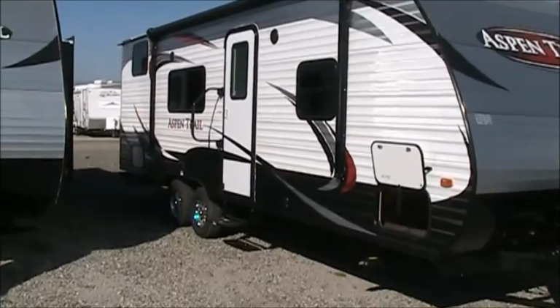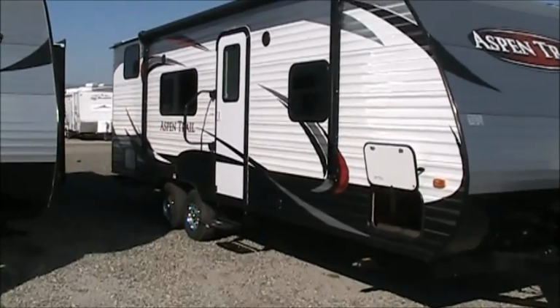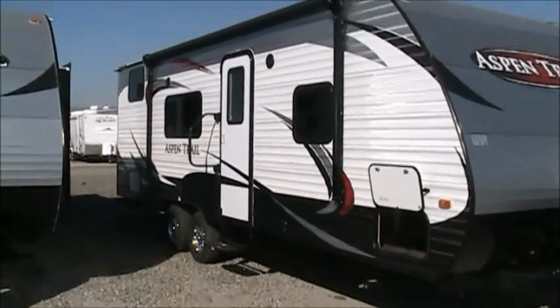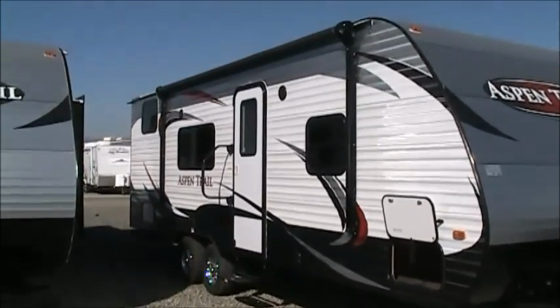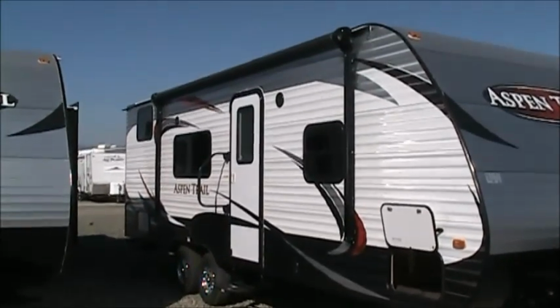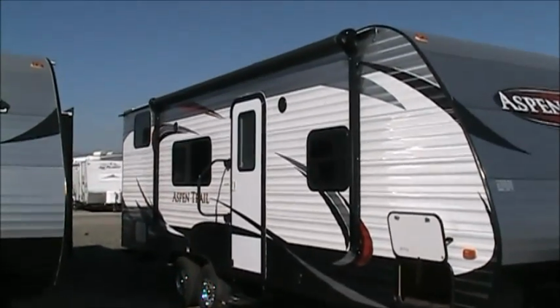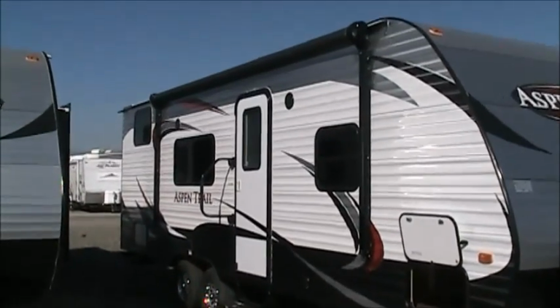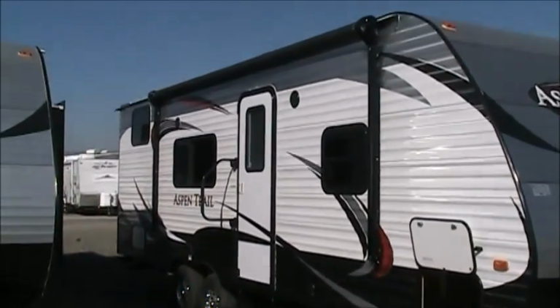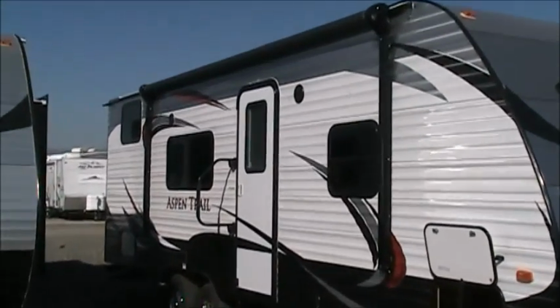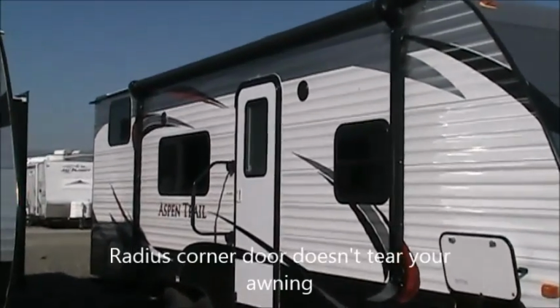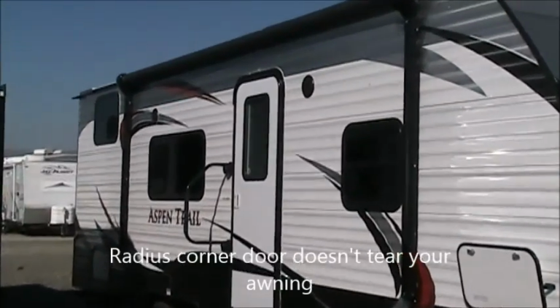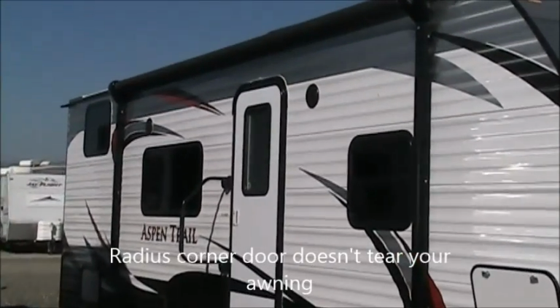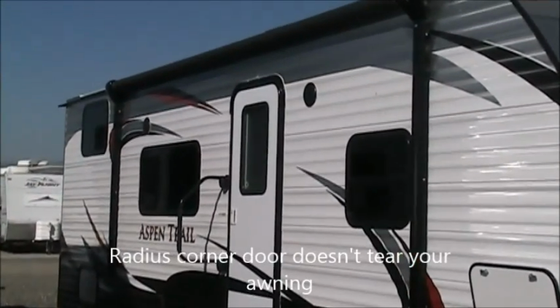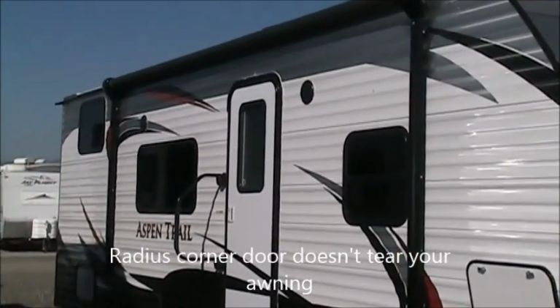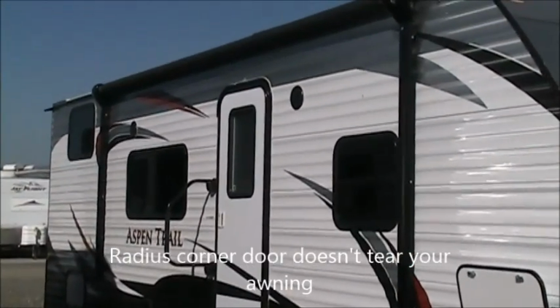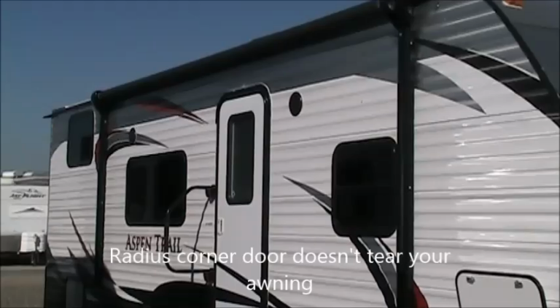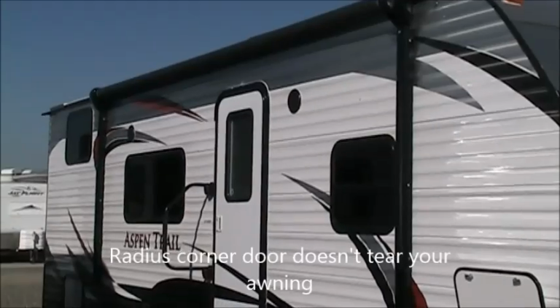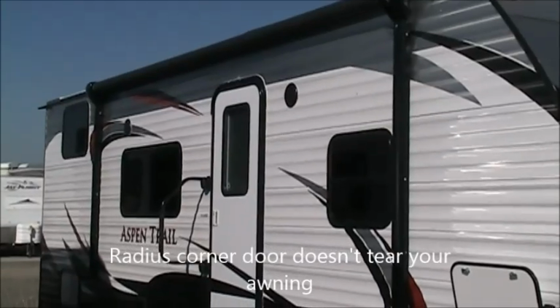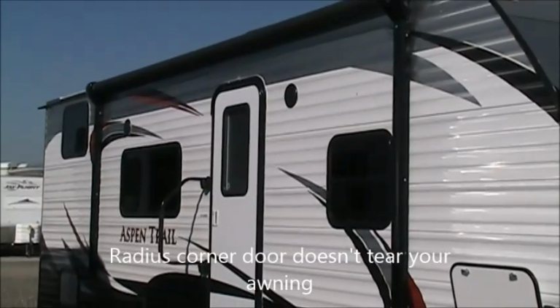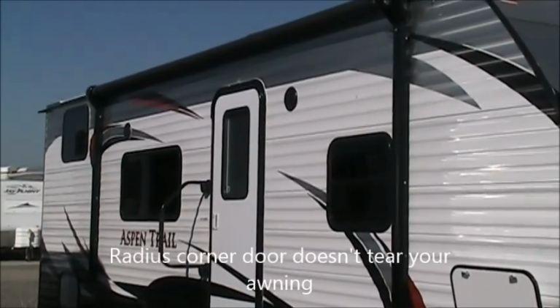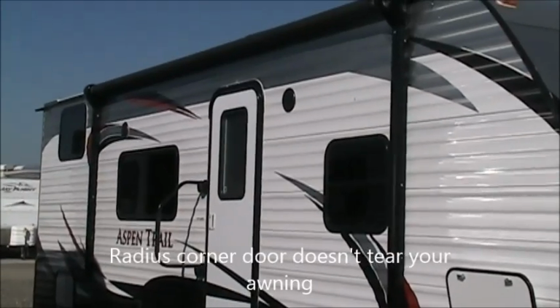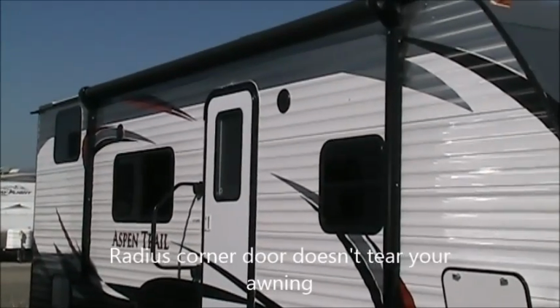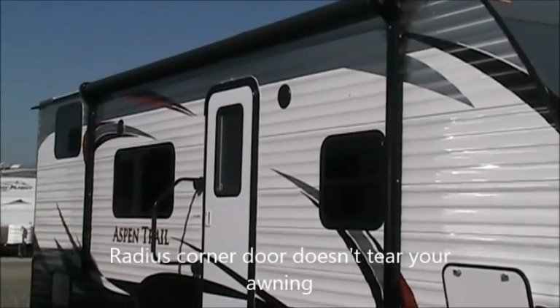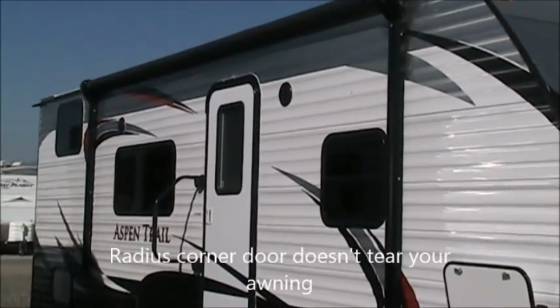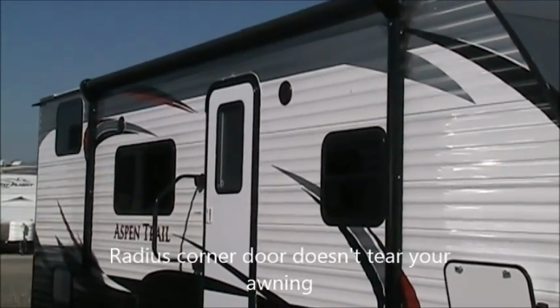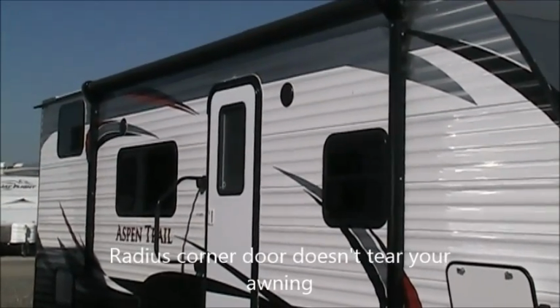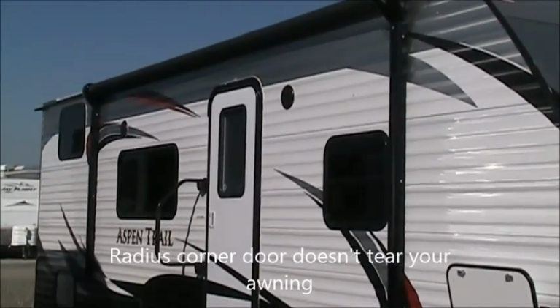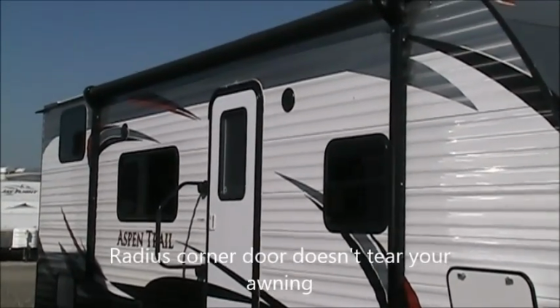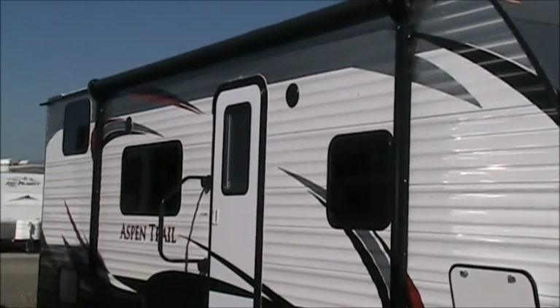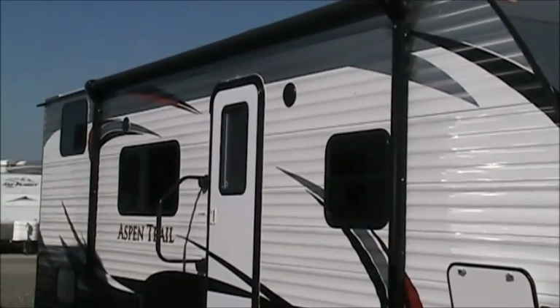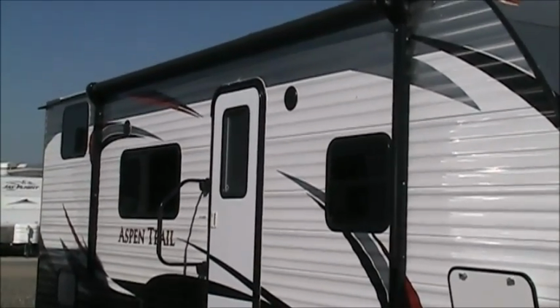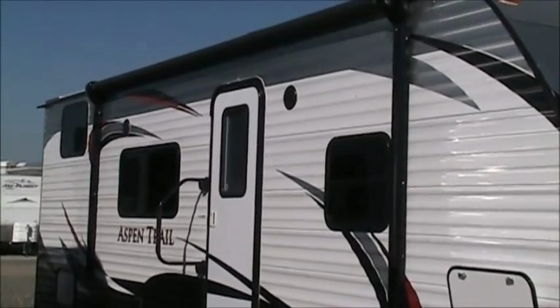You'll also notice on the door — the door is a radius top entrance door. A square entrance door is cheaper, but a problem with a square entrance door is it's going to tear your awning, where the radius corner will not.